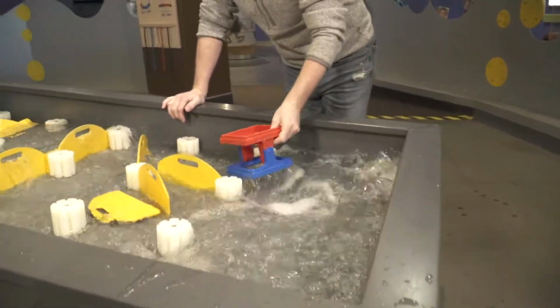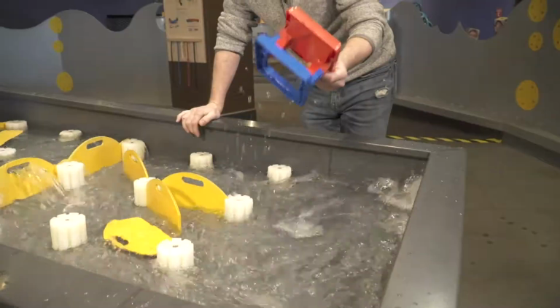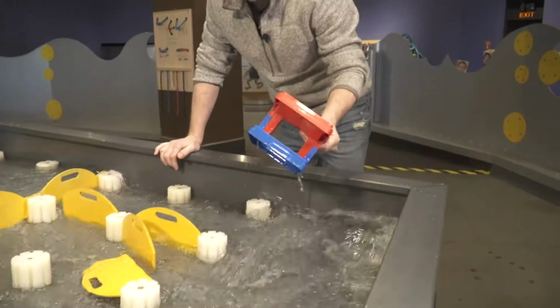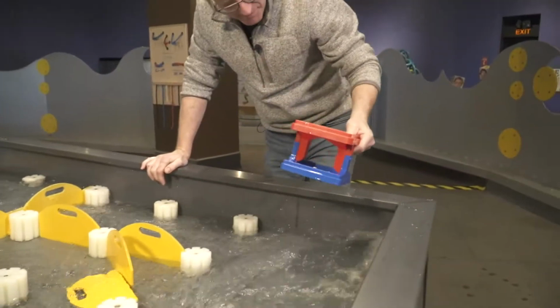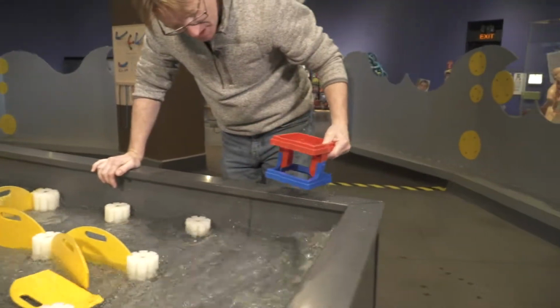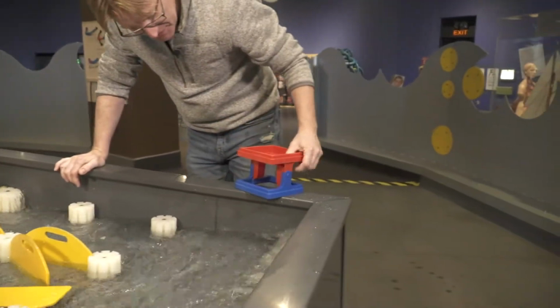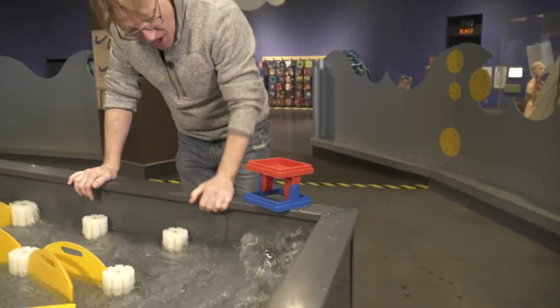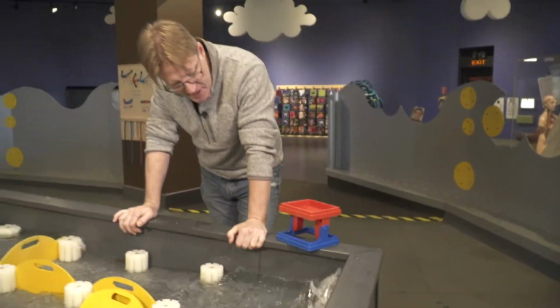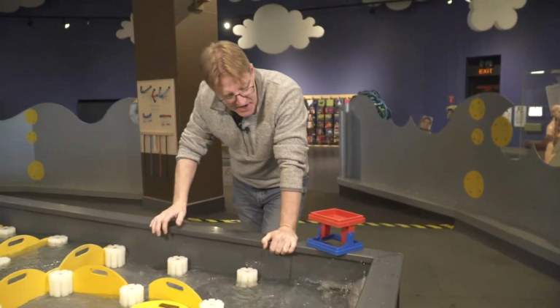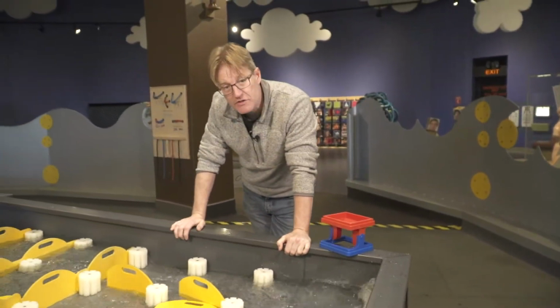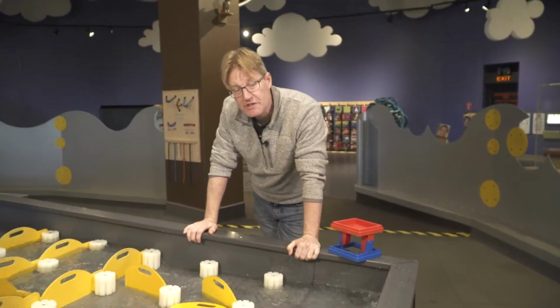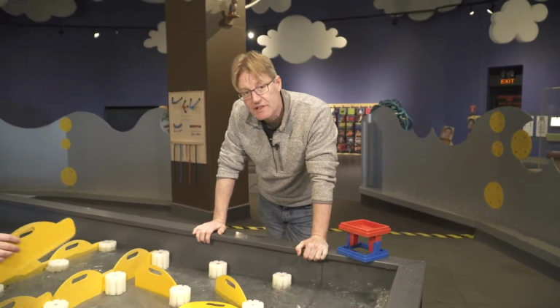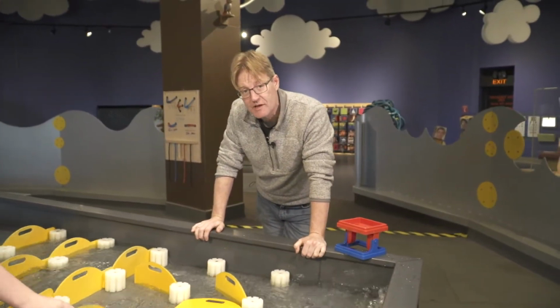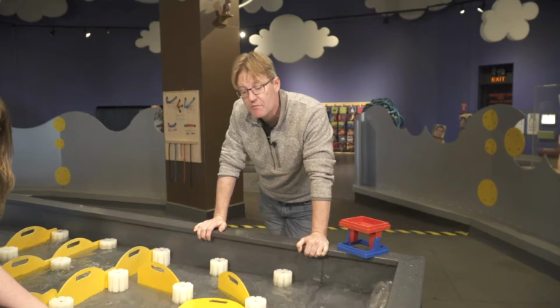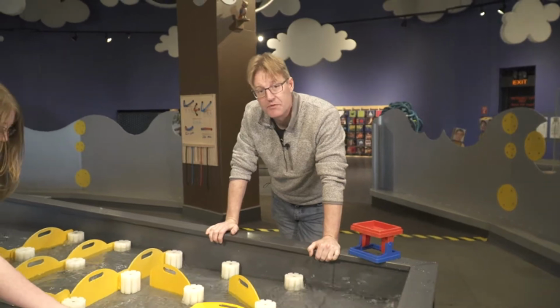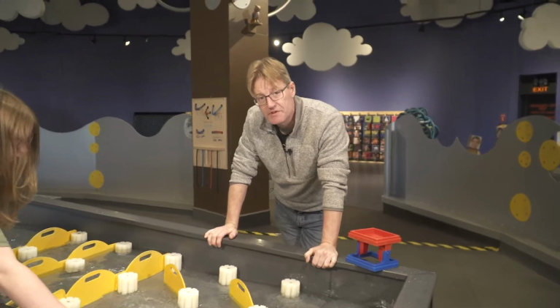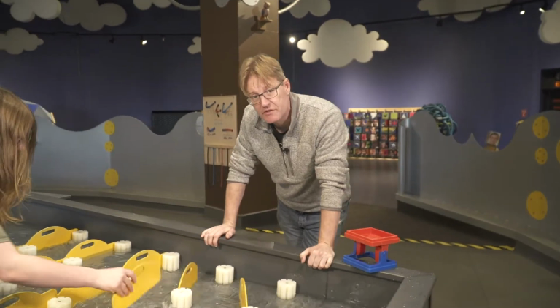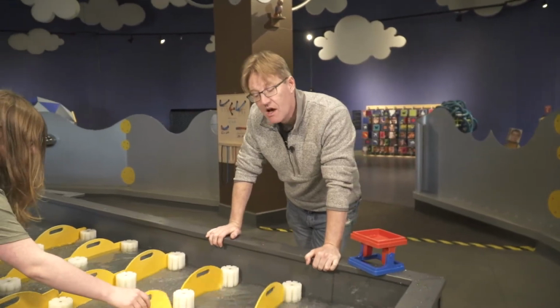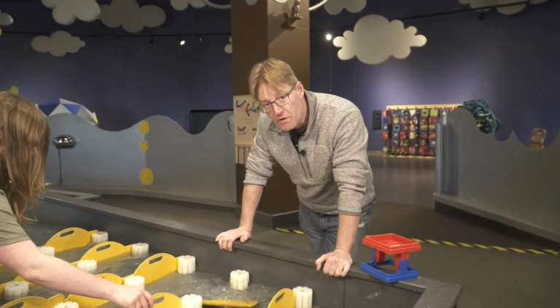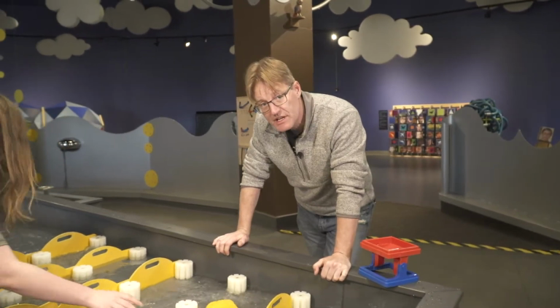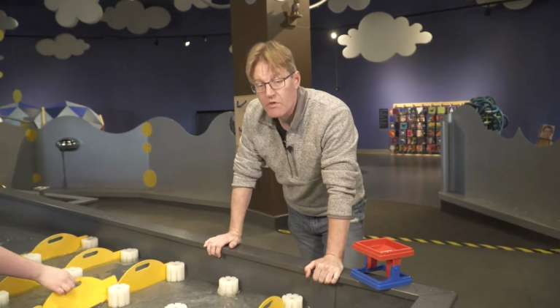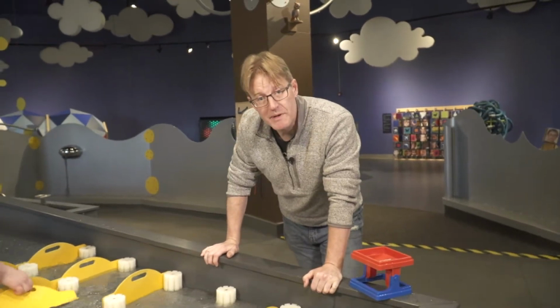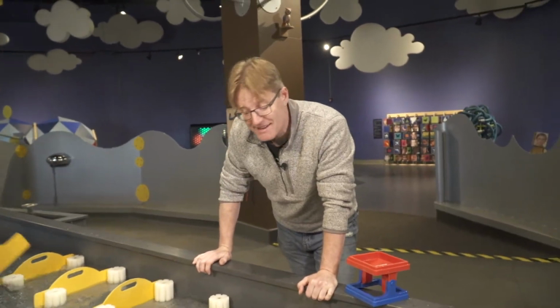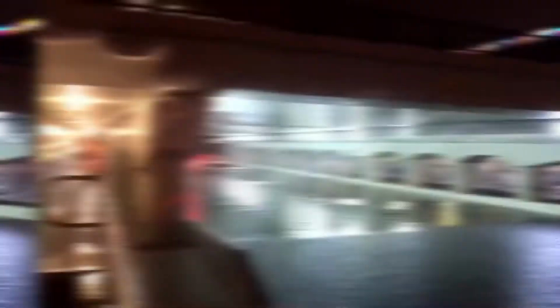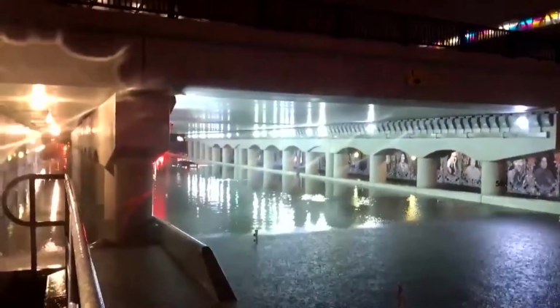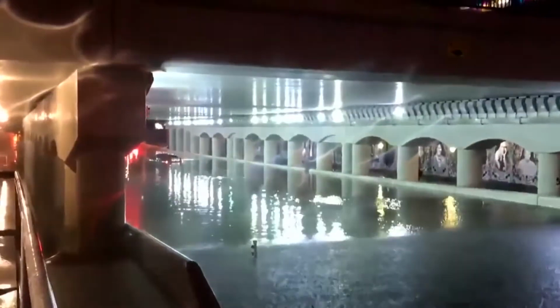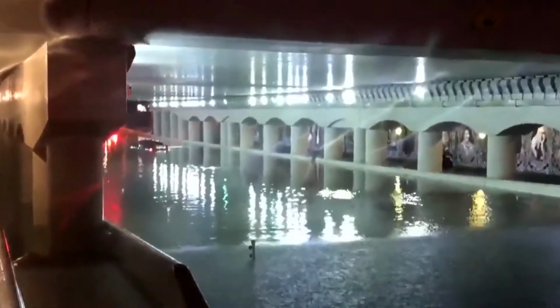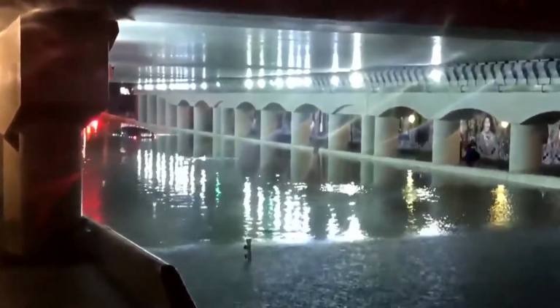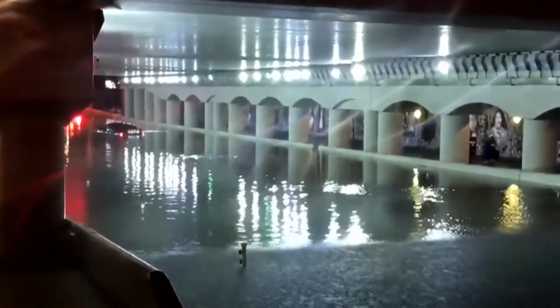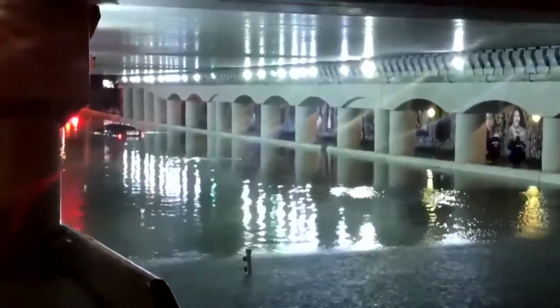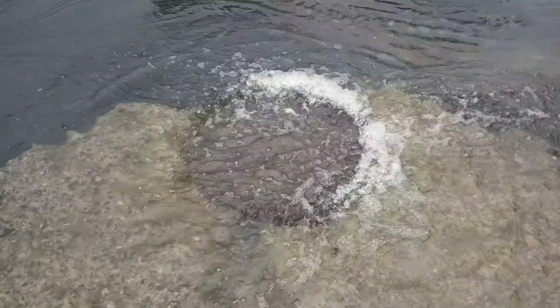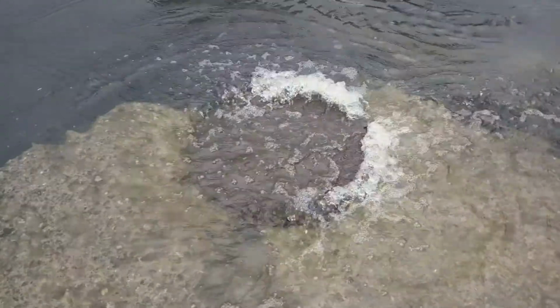Now we can mitigate the problem by building on higher ground and constructing our urban landscapes out of more absorbent materials. Unfortunately, with a warming planet, flash flooding and urban flooding is only going to get worse.